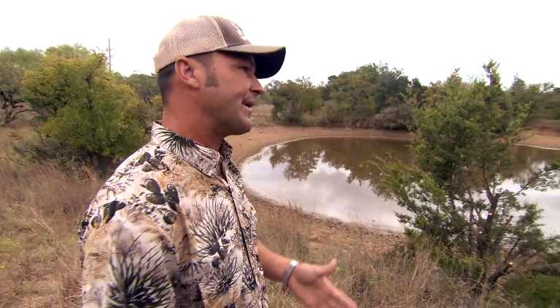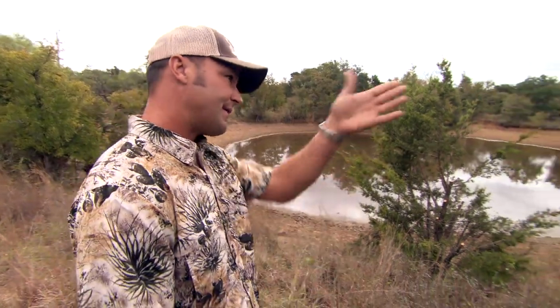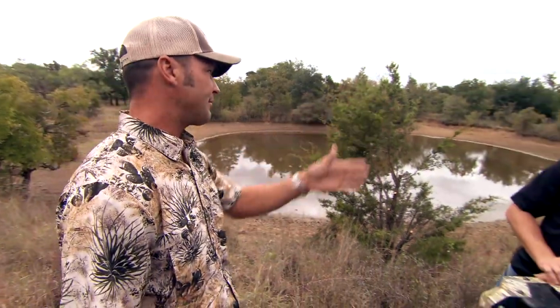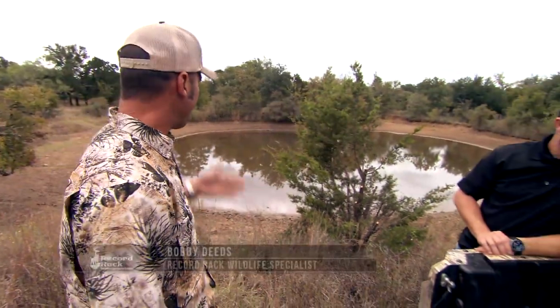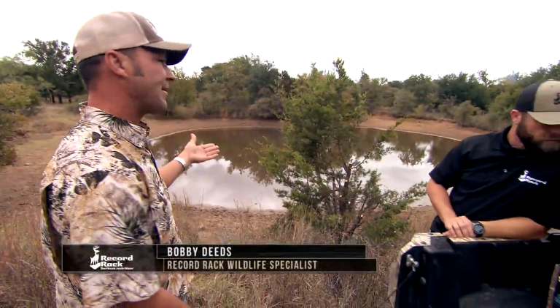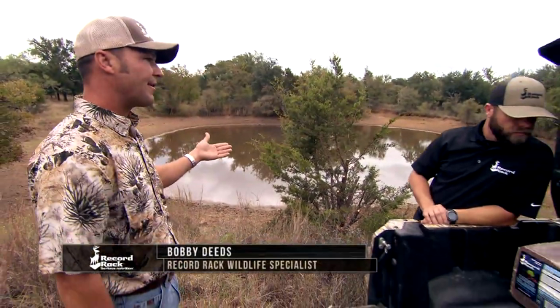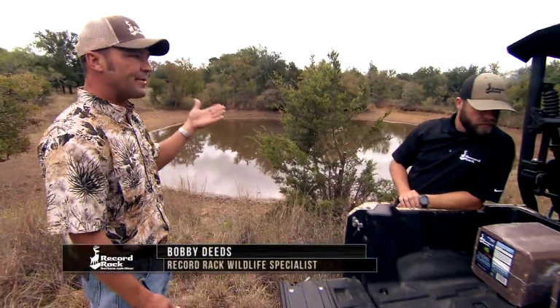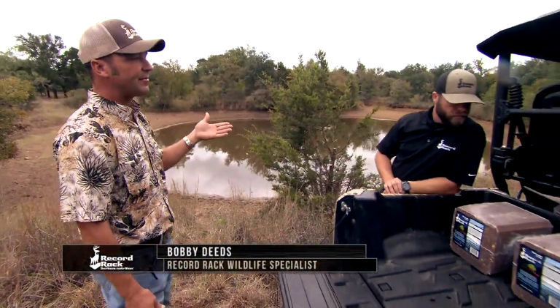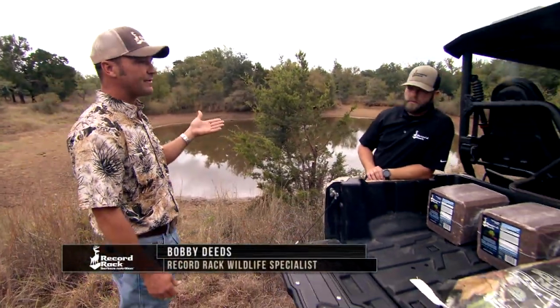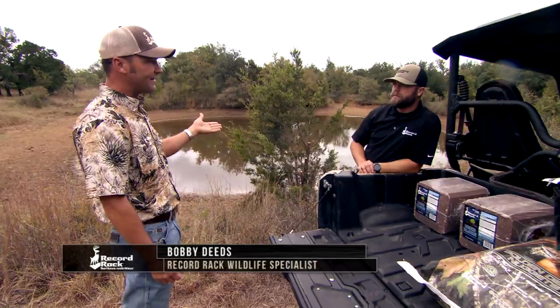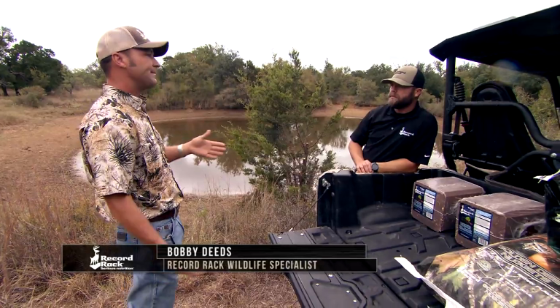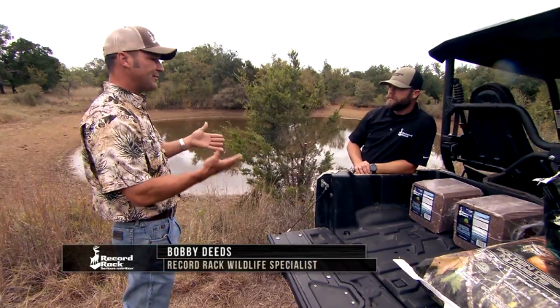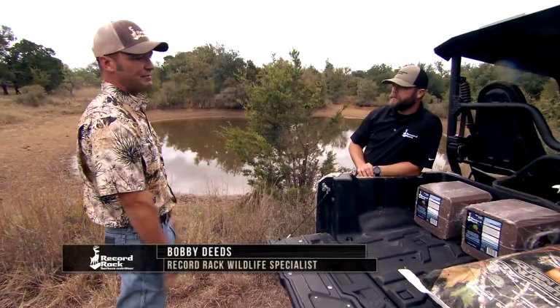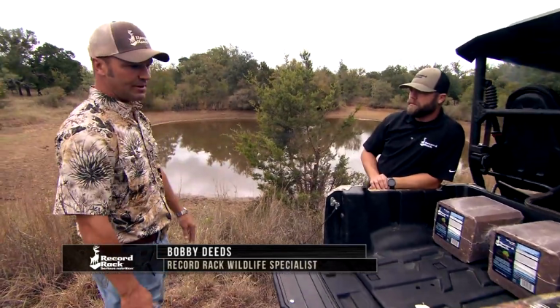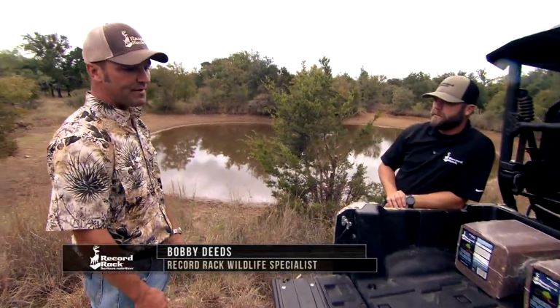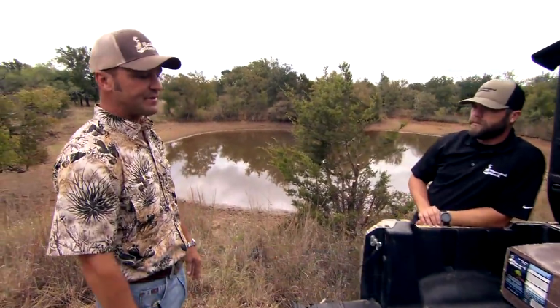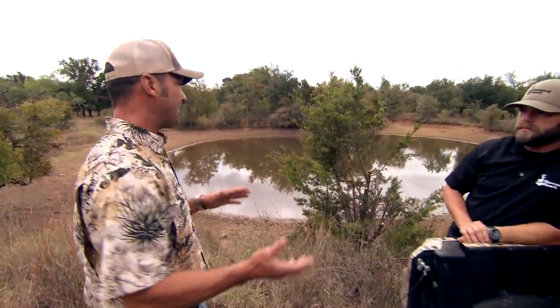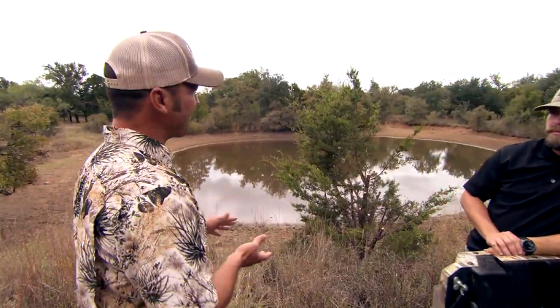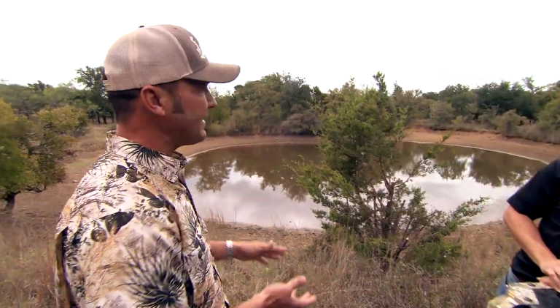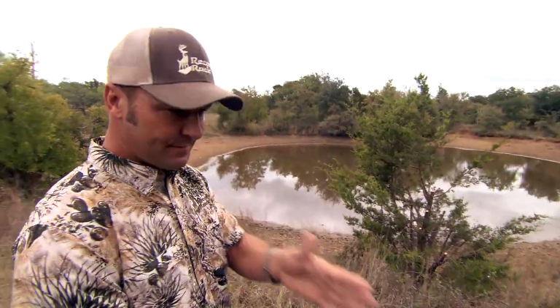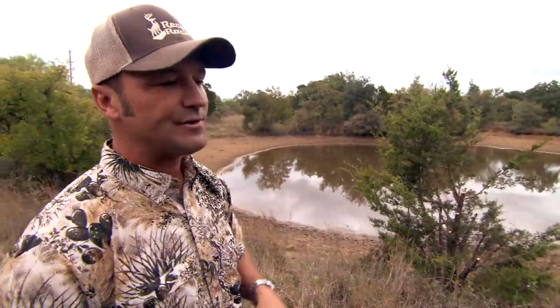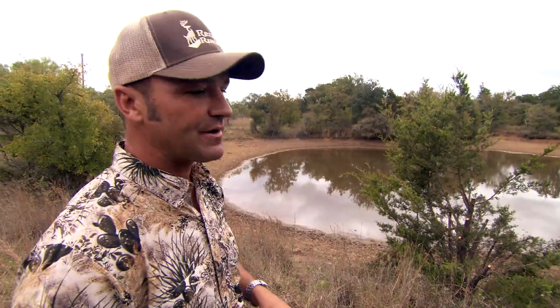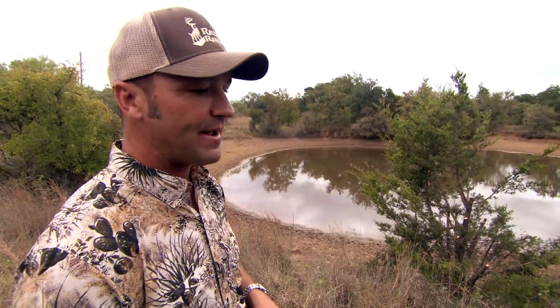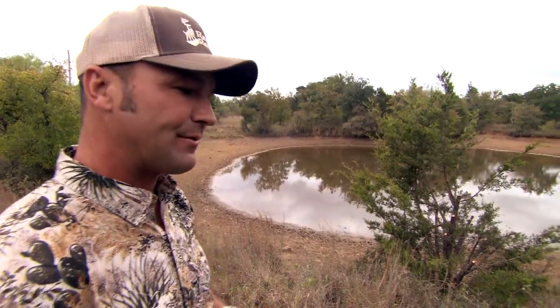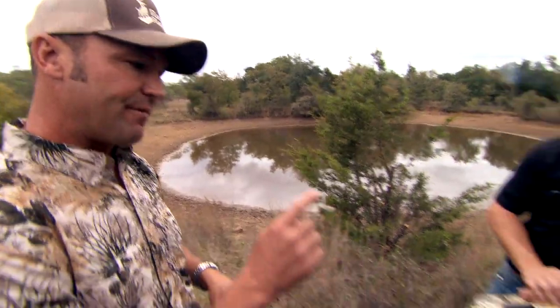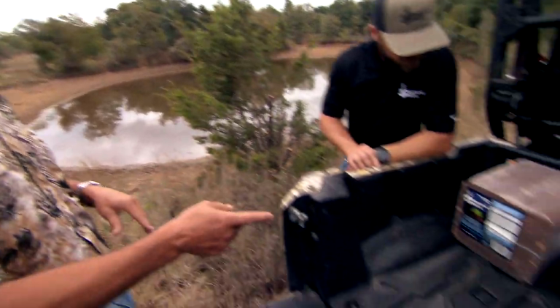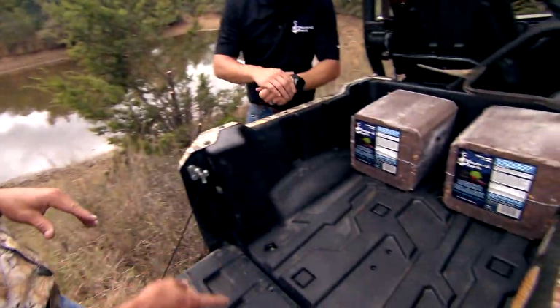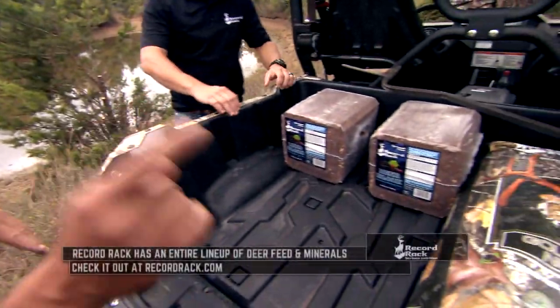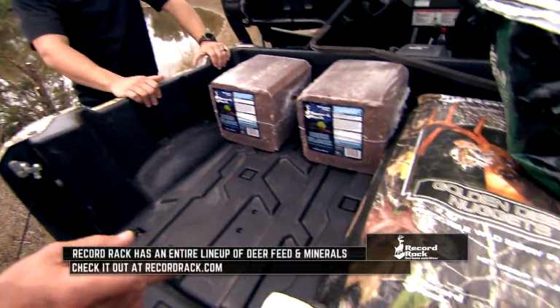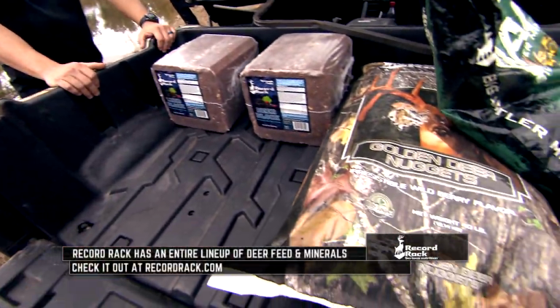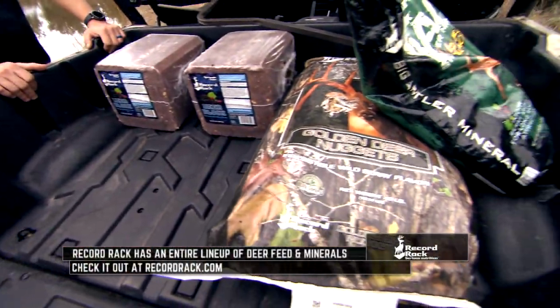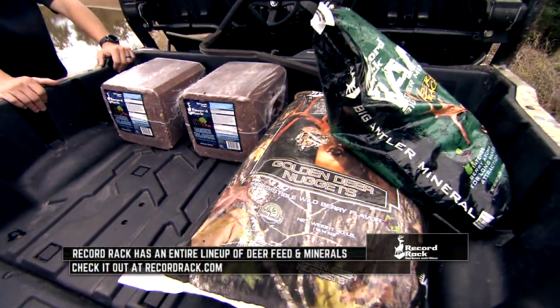So how do we get deer in front of this blind? We know they're going to come to water, but they can come to water anytime. So let's try and find something that we know deer are going to eat, and these are the products that we have: deer blocks, Record Rack Golden Deer Nuggets, and our mineral.